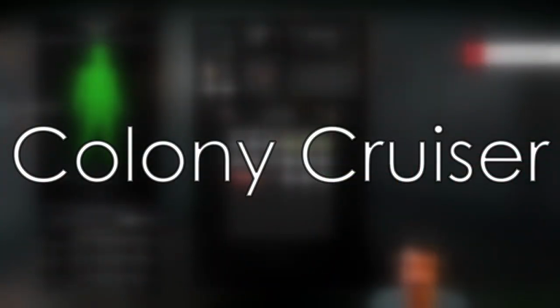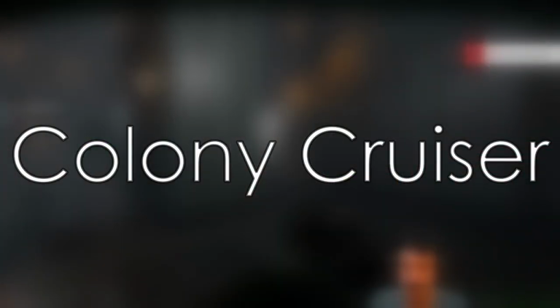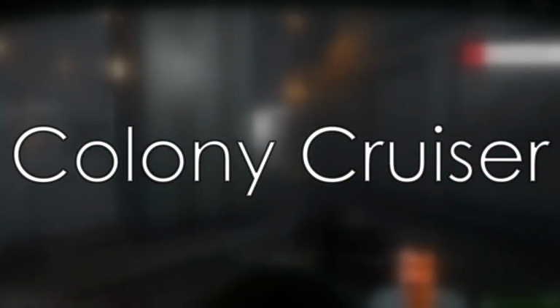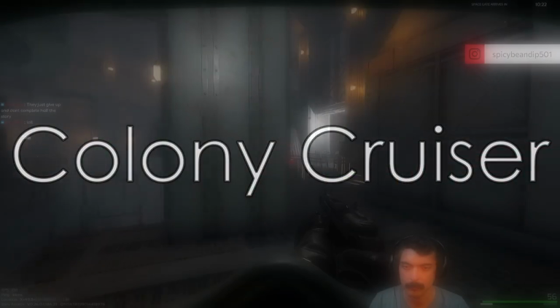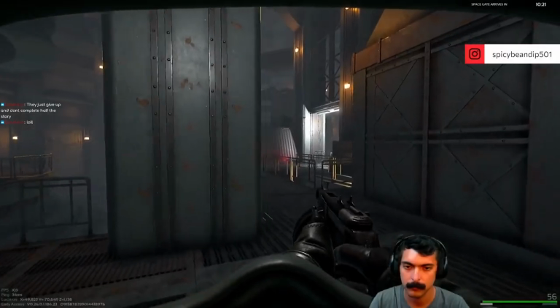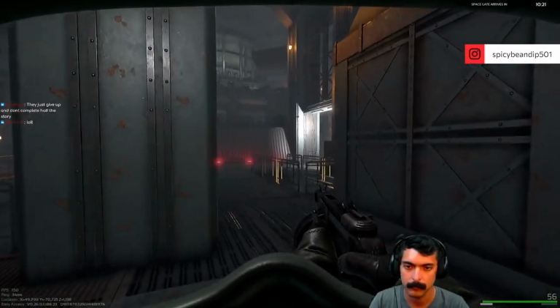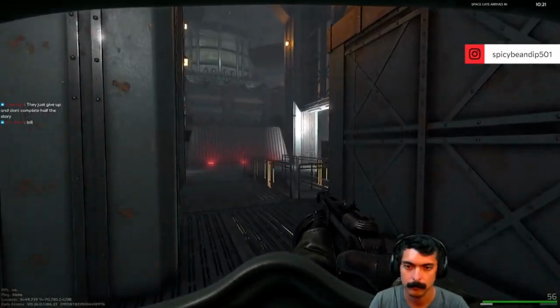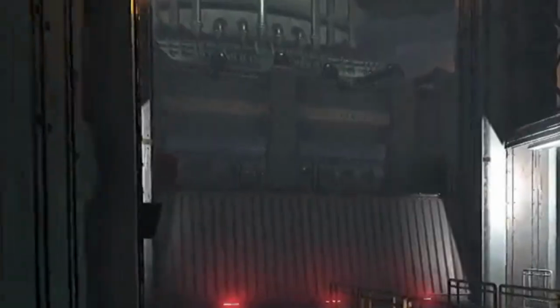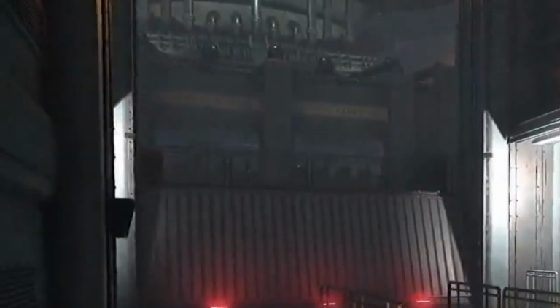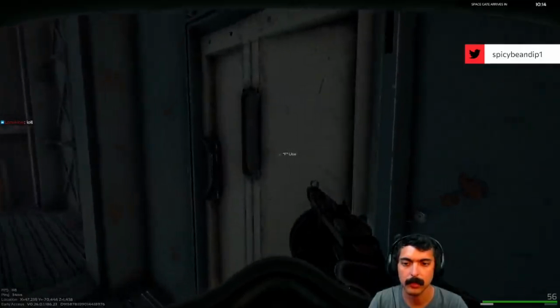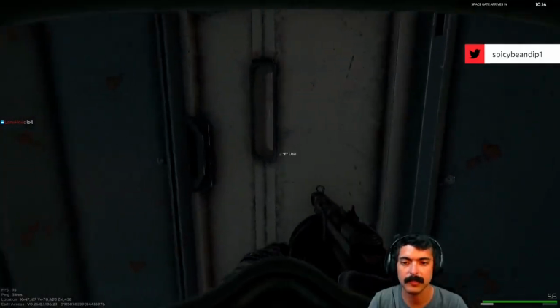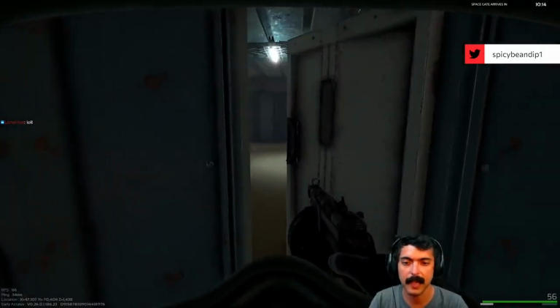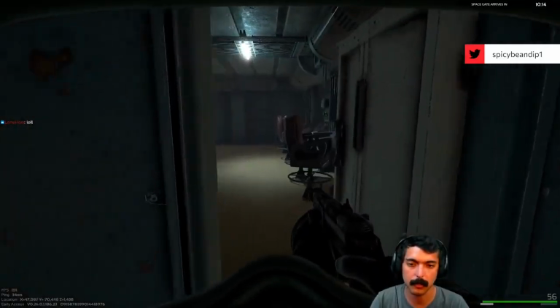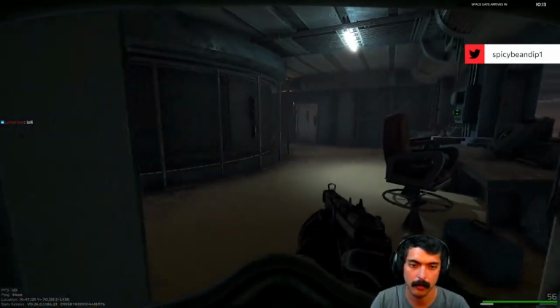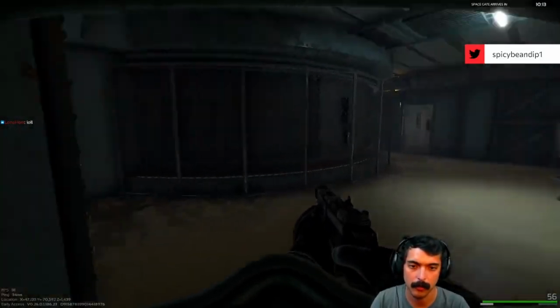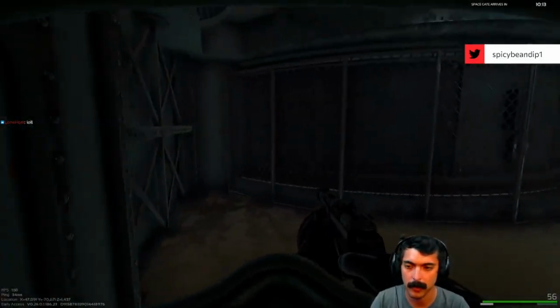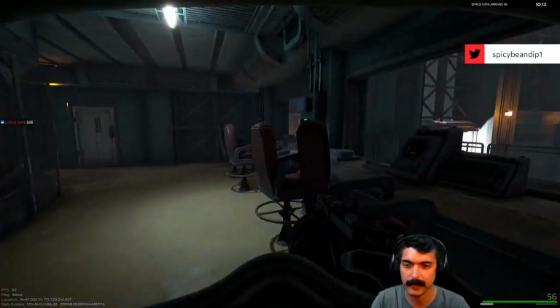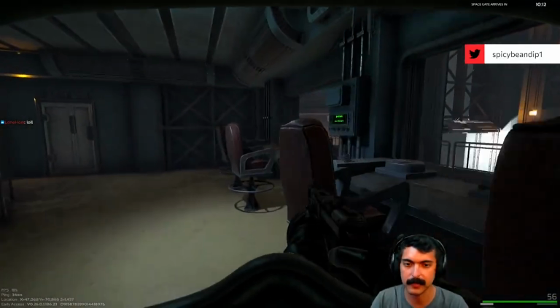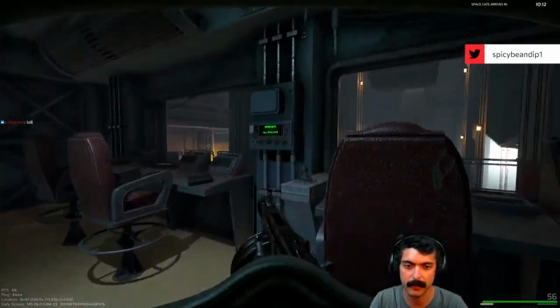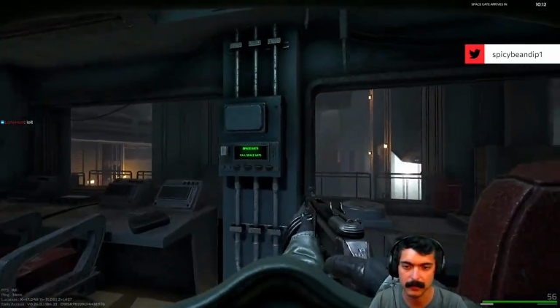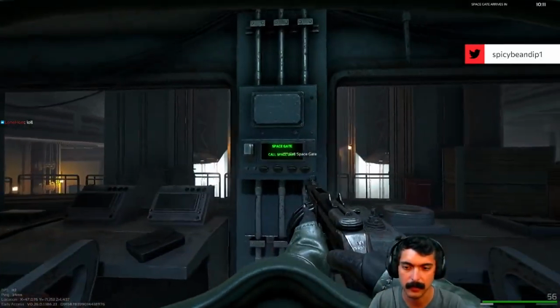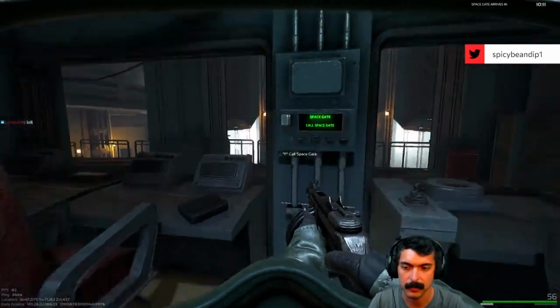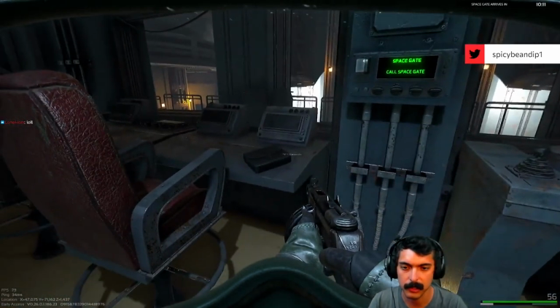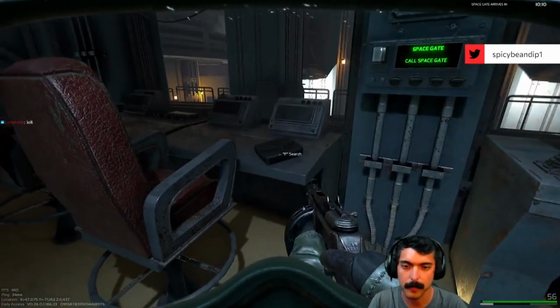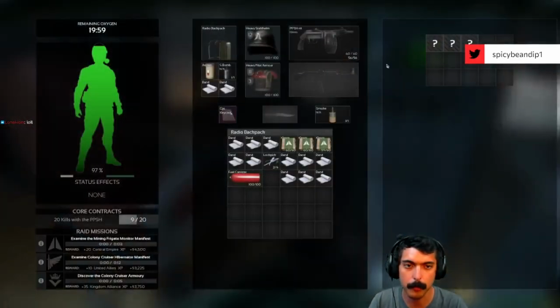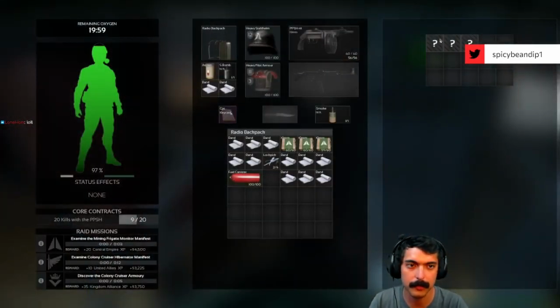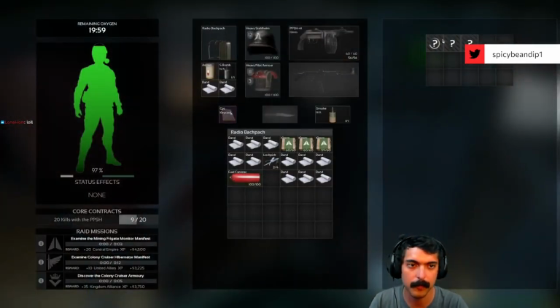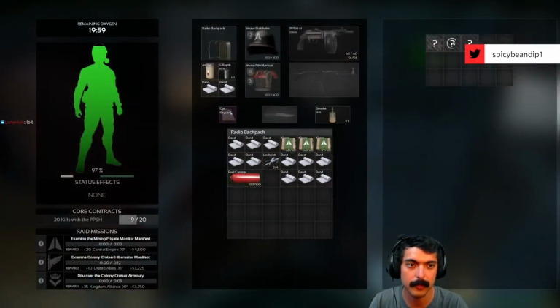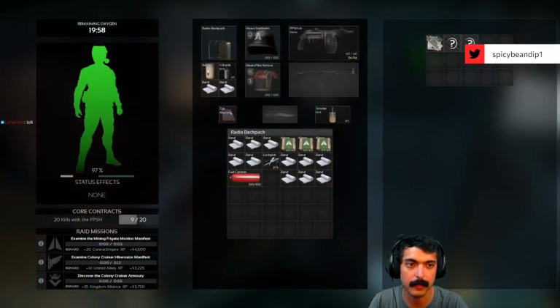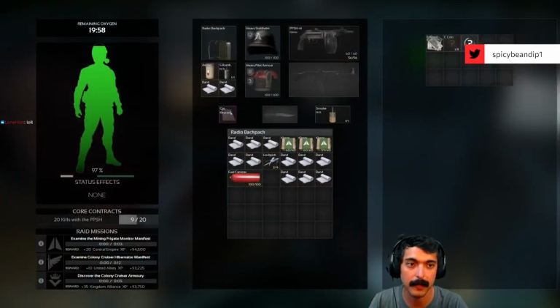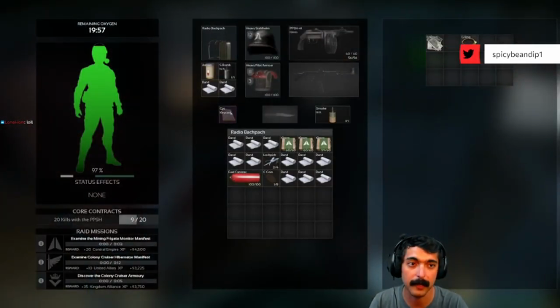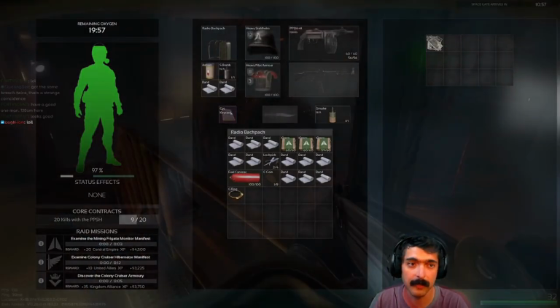Onto the colony cruiser, the switch is in the rear of the ship in the reactor room. There's a money pouch right next to it as well that usually doesn't get hit, so you get a nice little bonus on the way out.